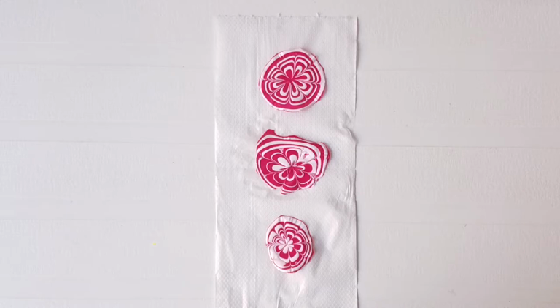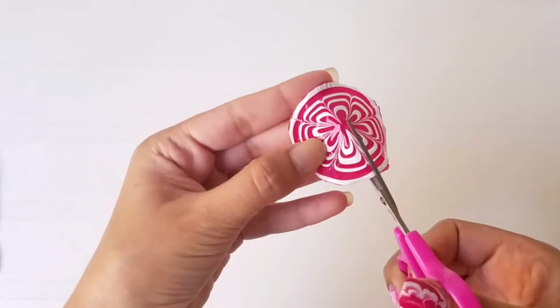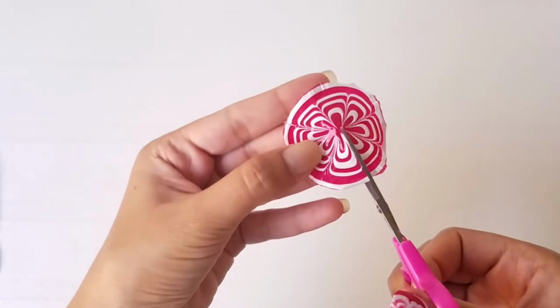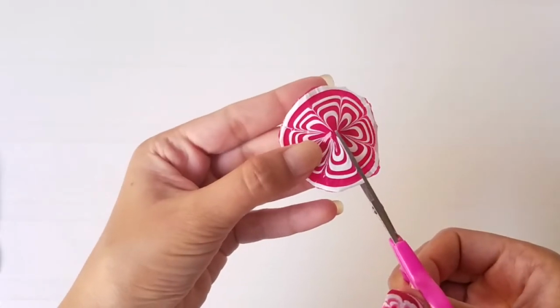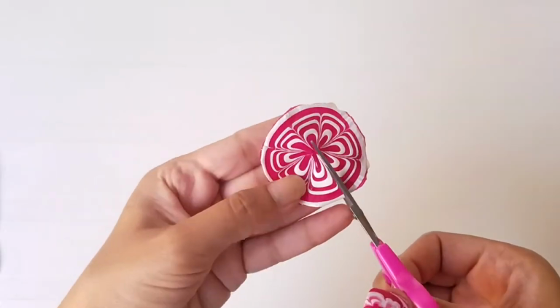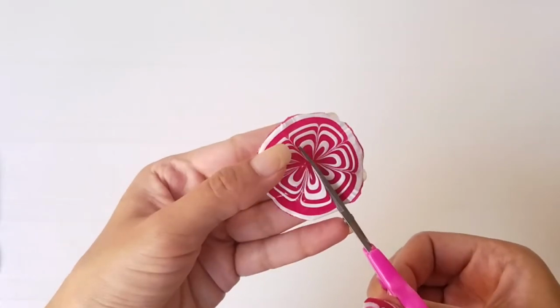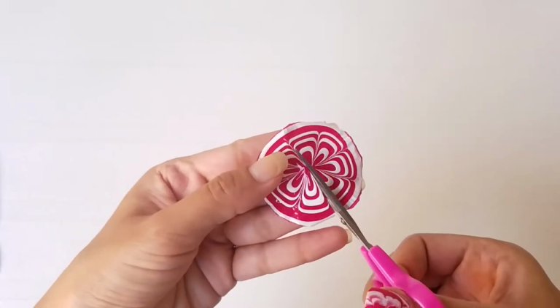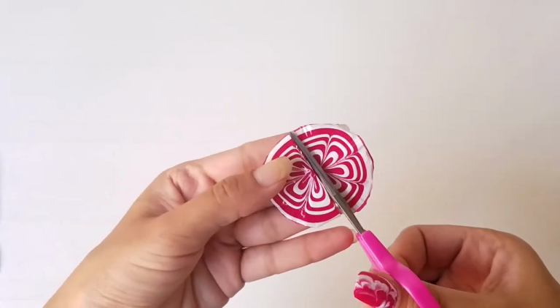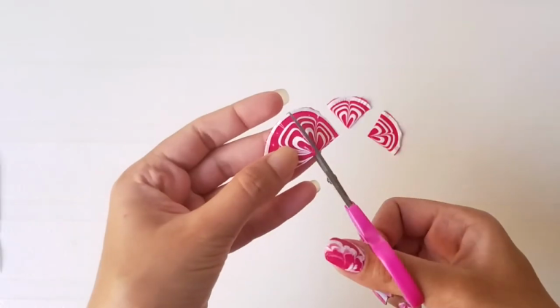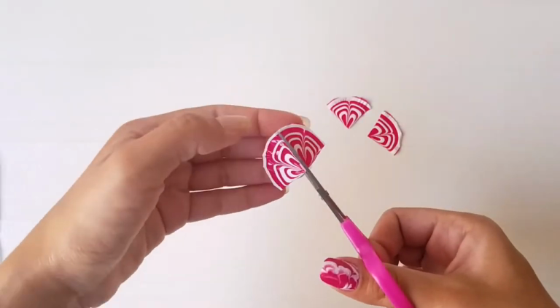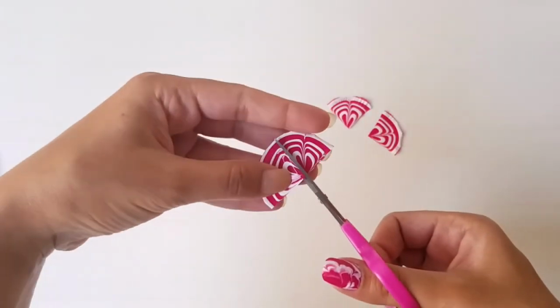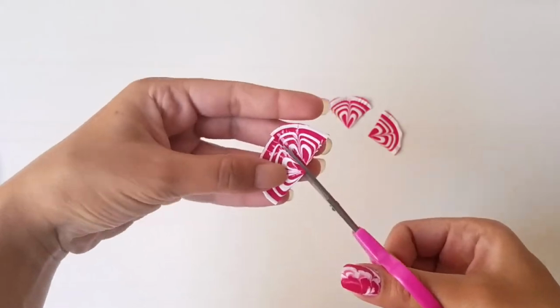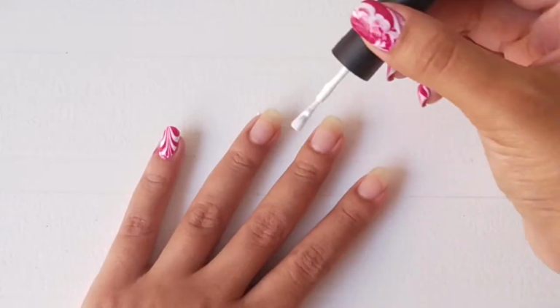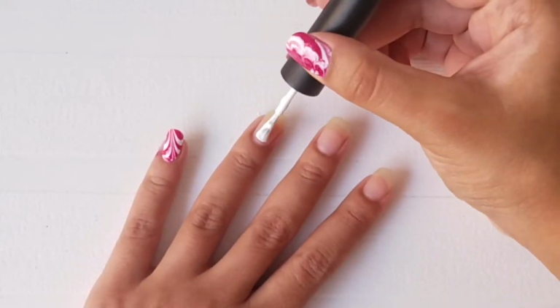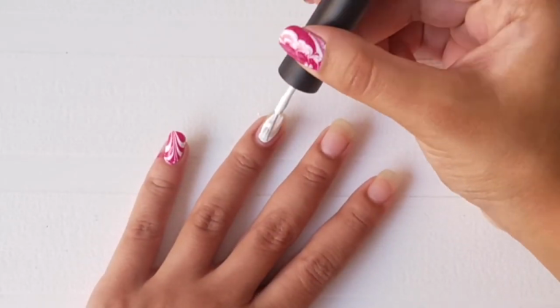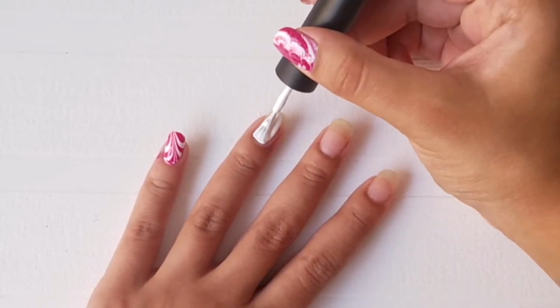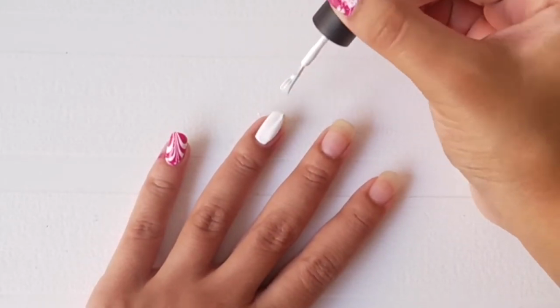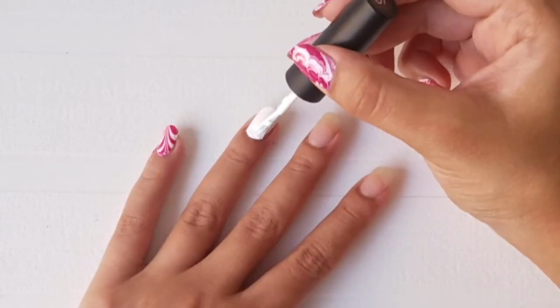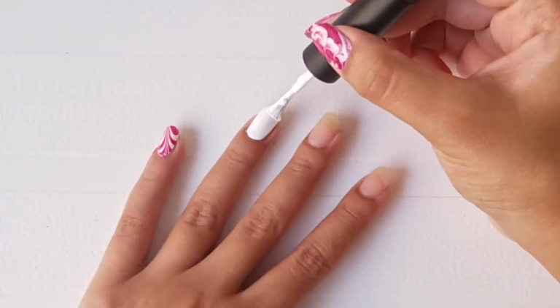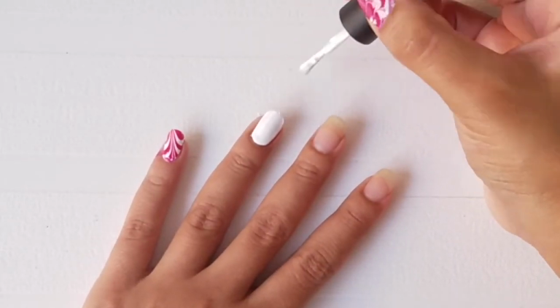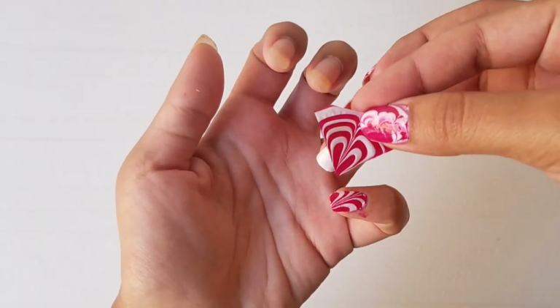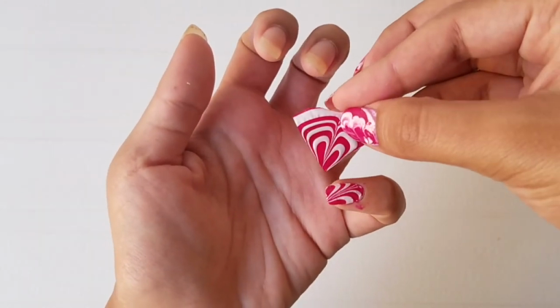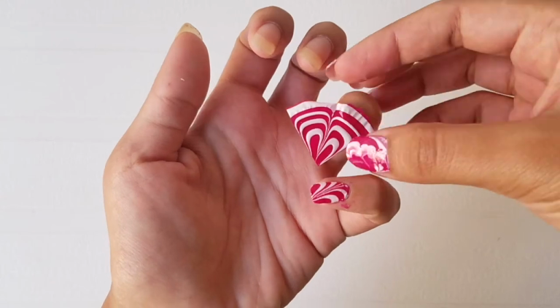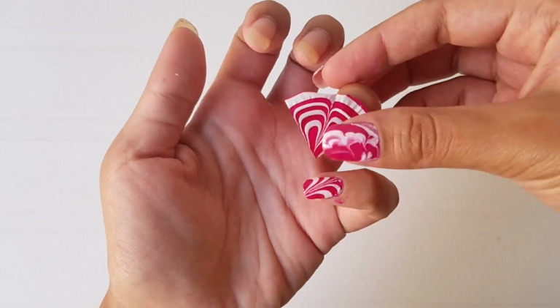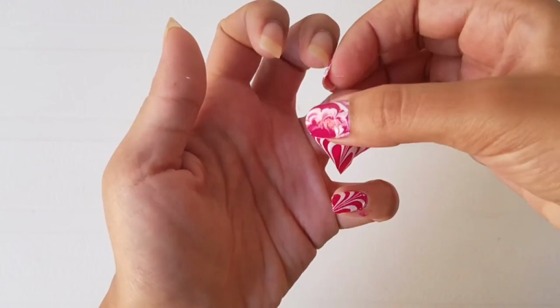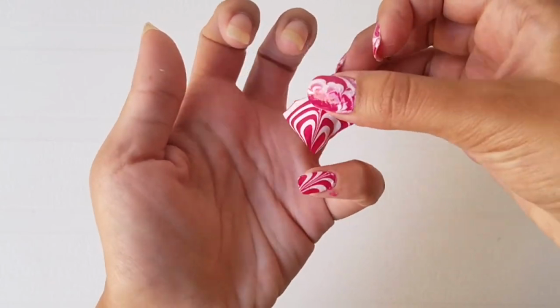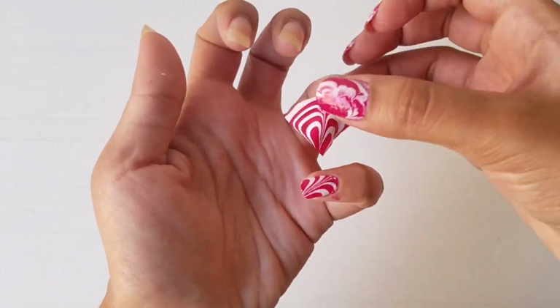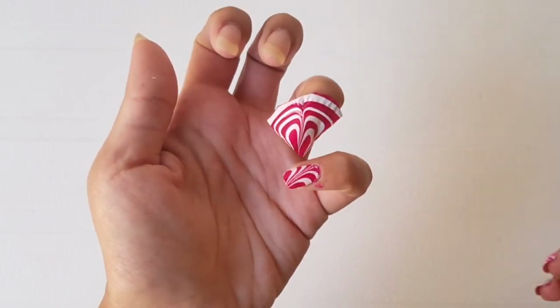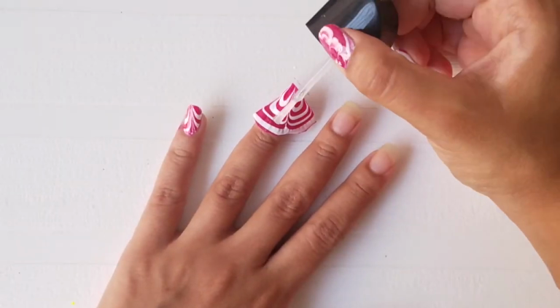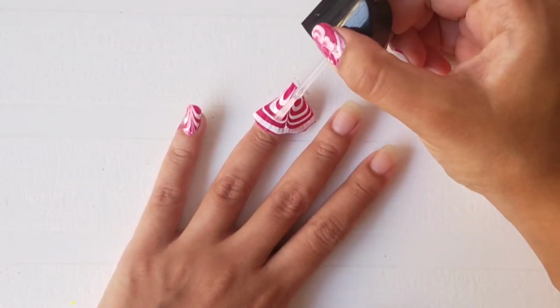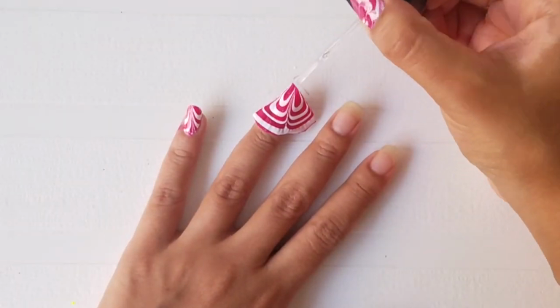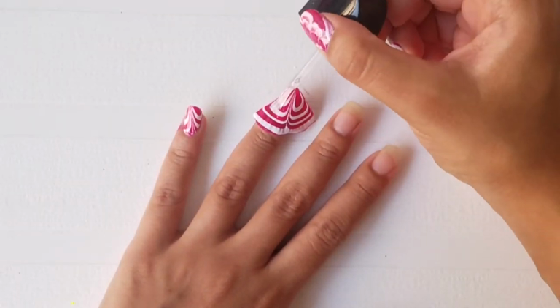Cut the design into several pieces. Now apply white nail polish on your nail and stick the design on it while the paint is still wet. Apply a little pressure on the nail and paint a coat of clear nail polish.